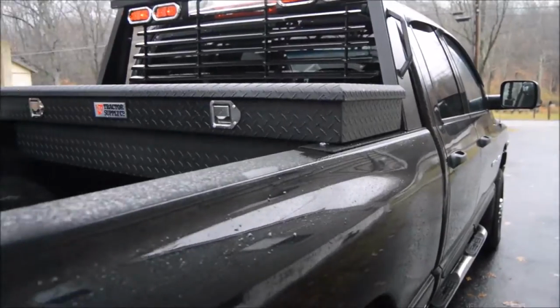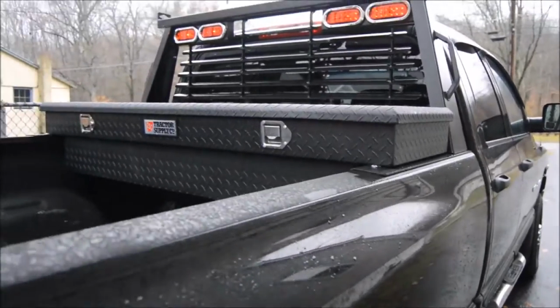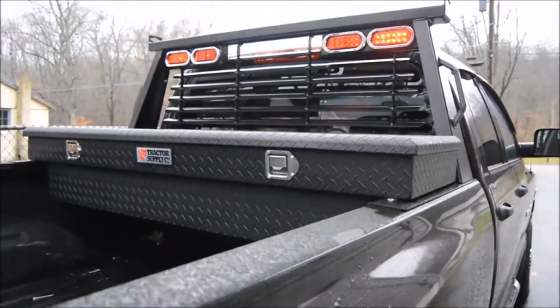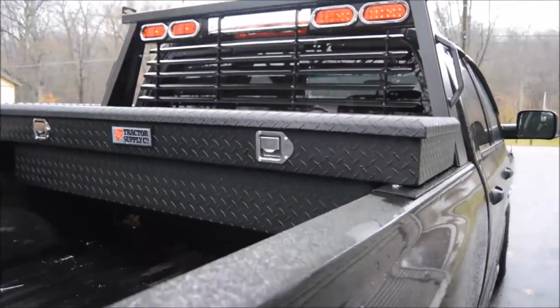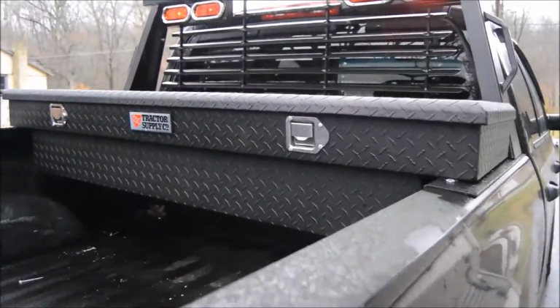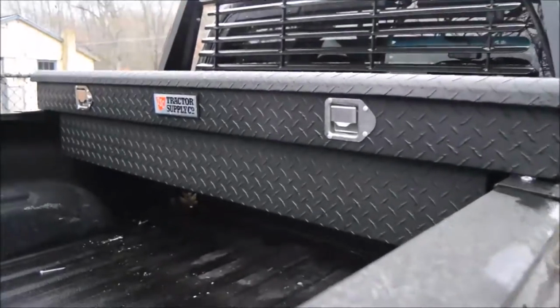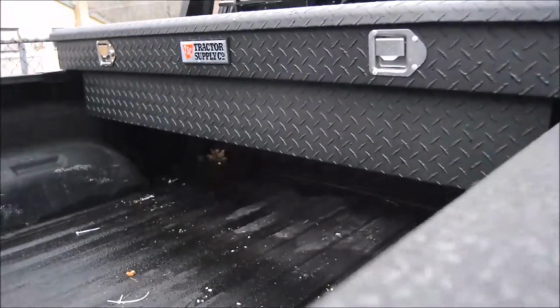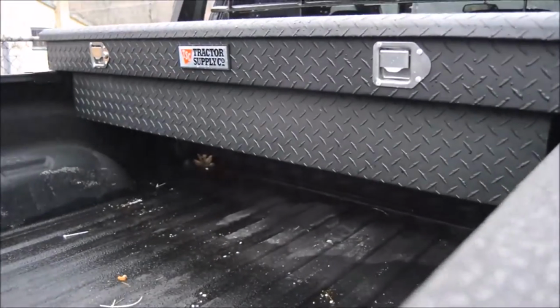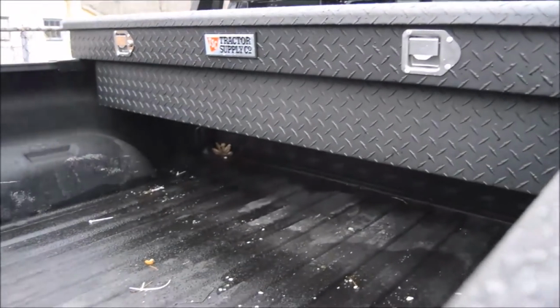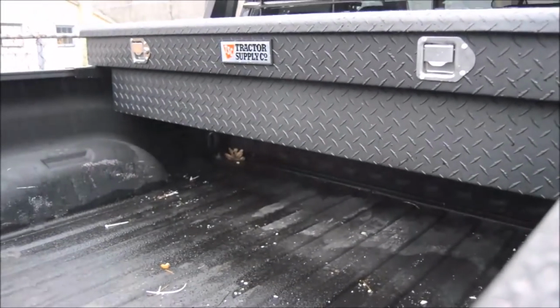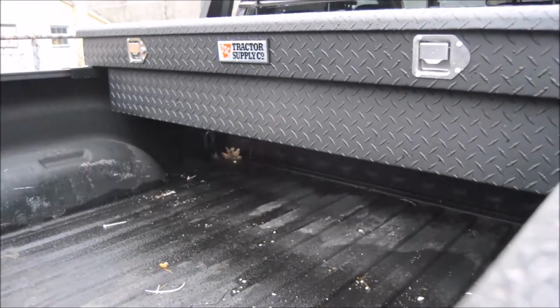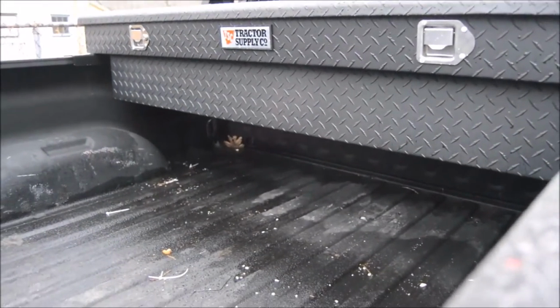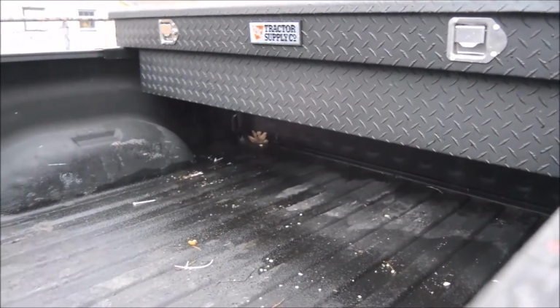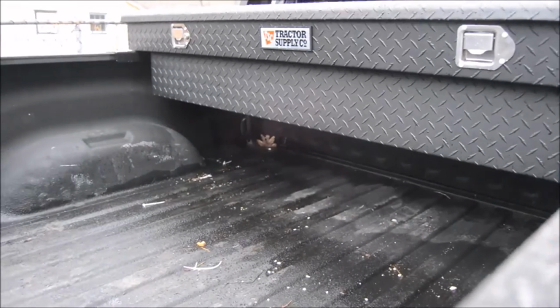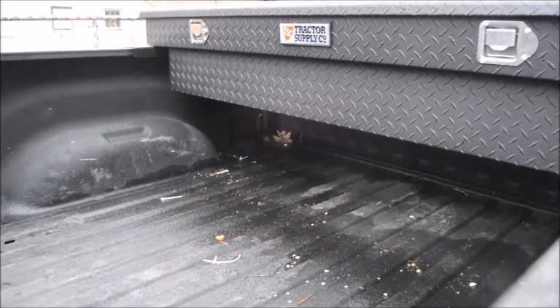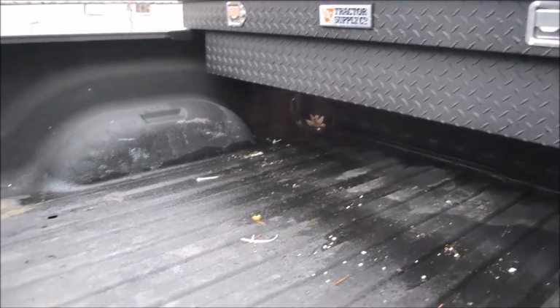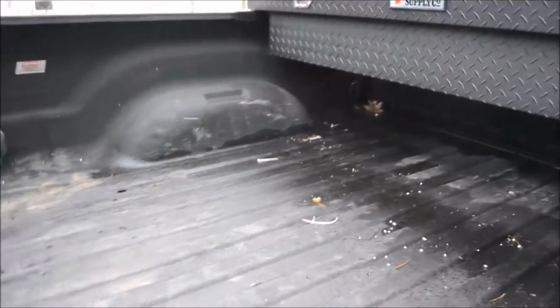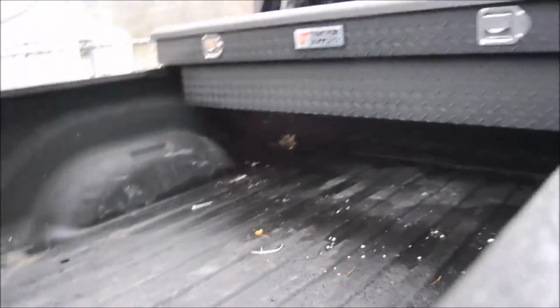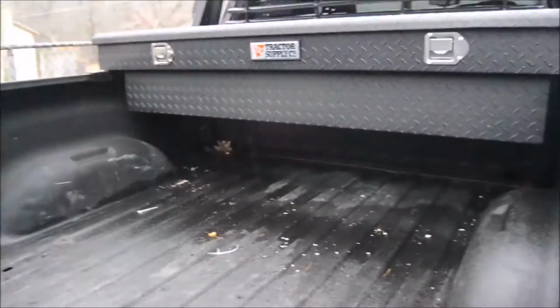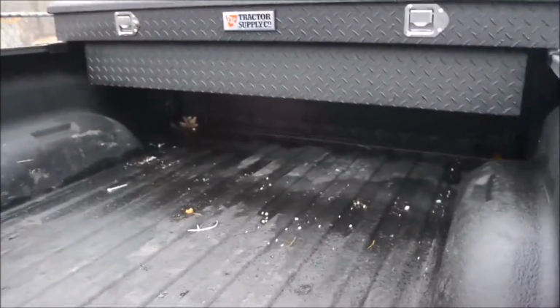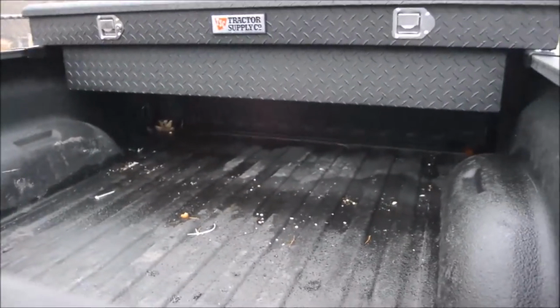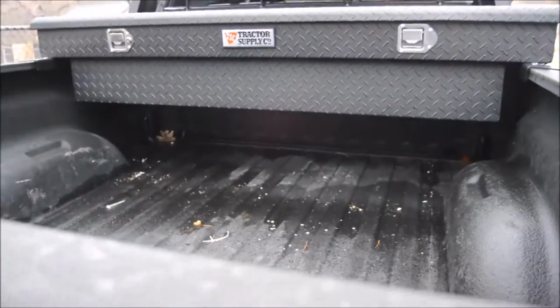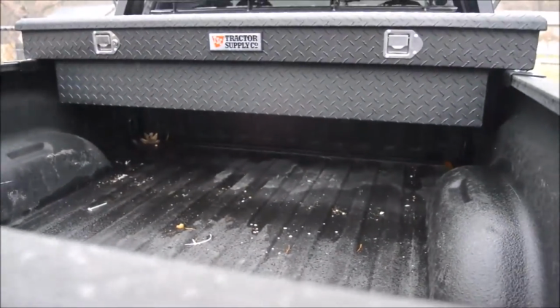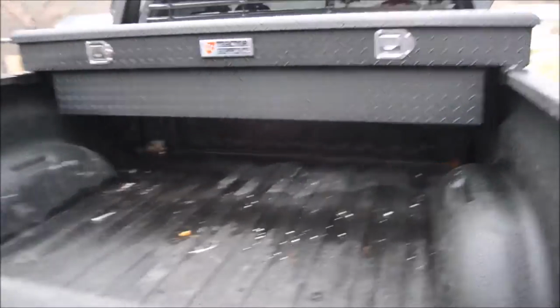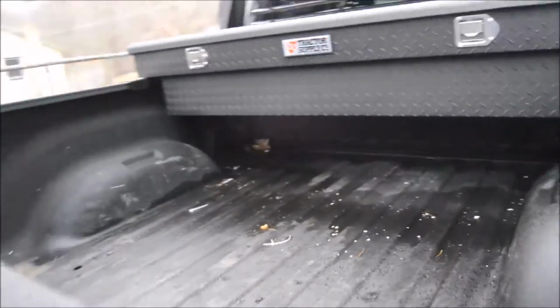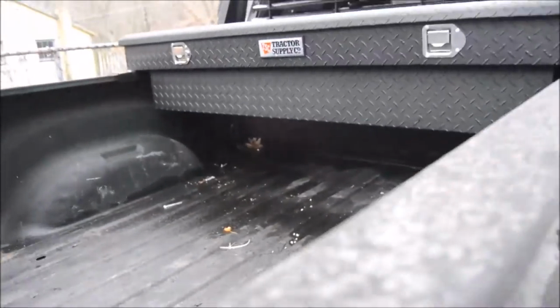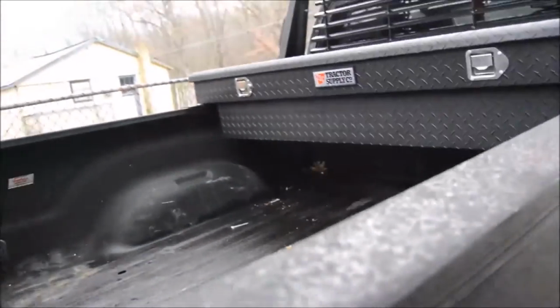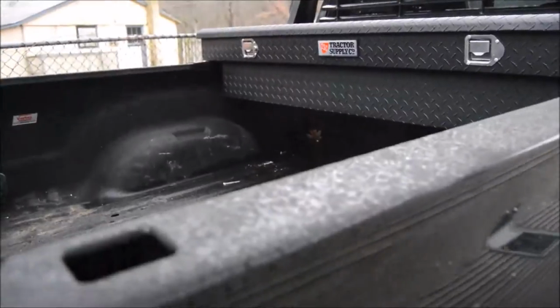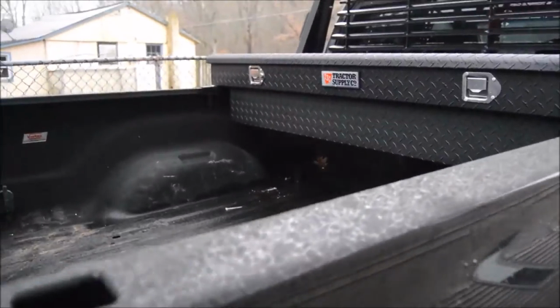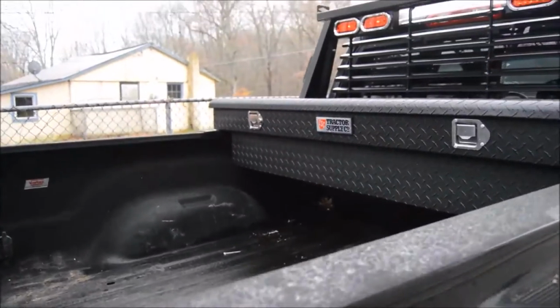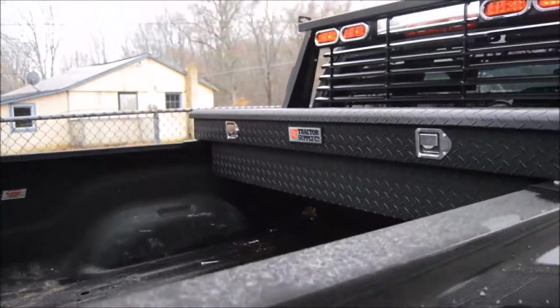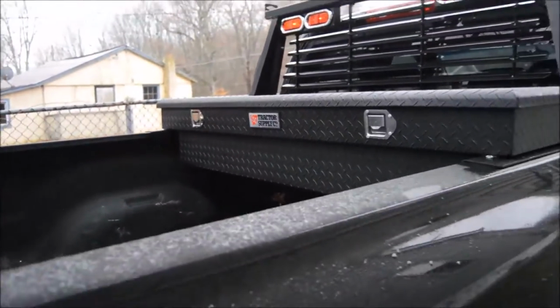It's a Tractor Supply toolbox and I didn't get the deep one. This way I still have full use of the six-foot bed instead of really limiting myself, since it's already short.